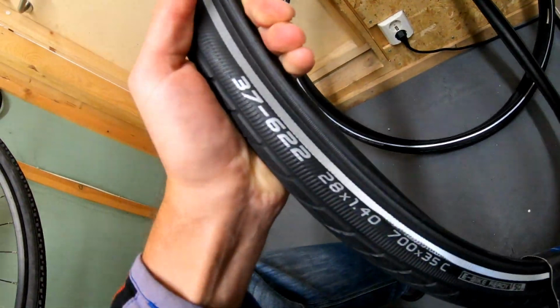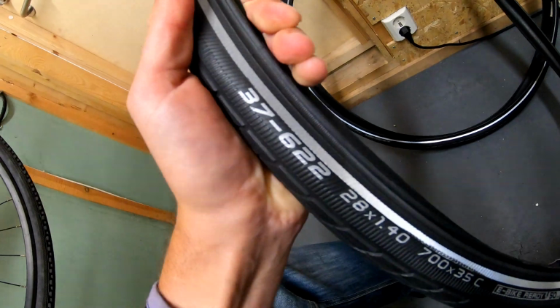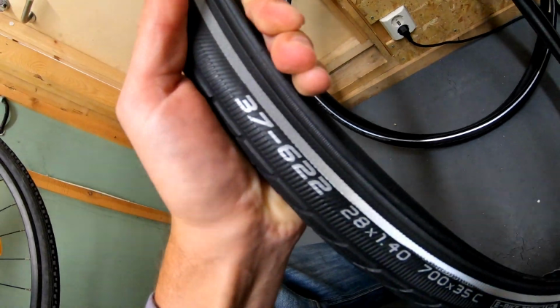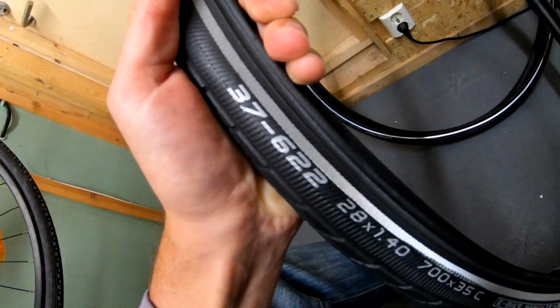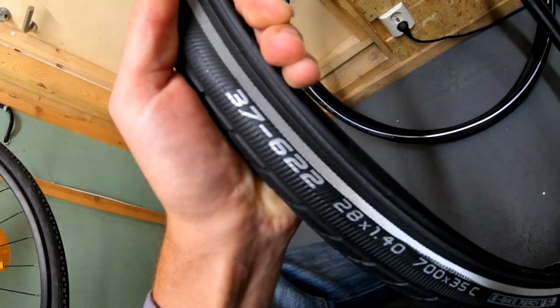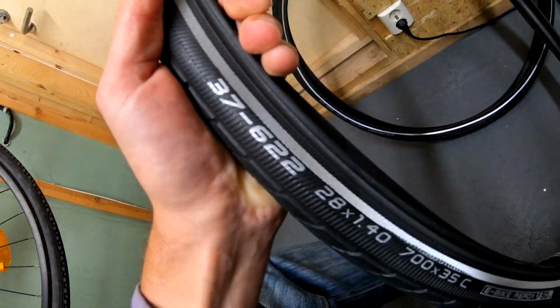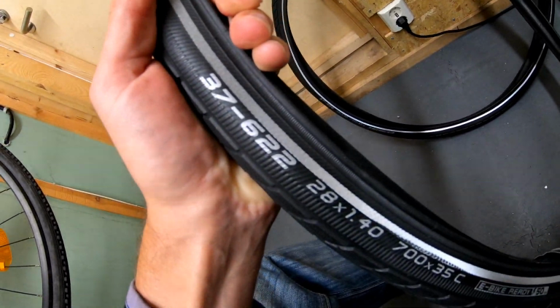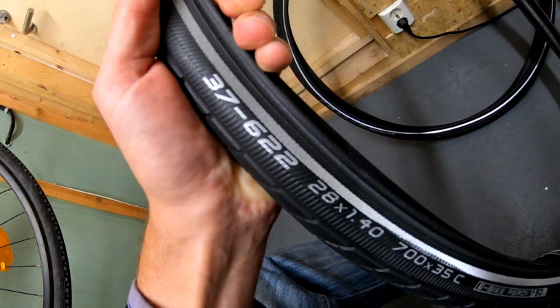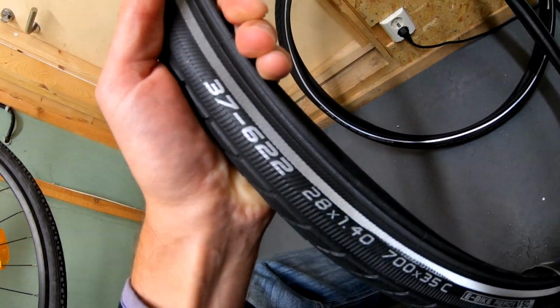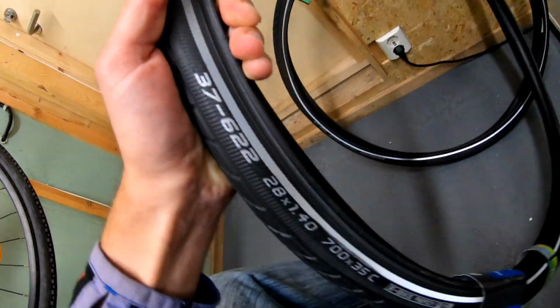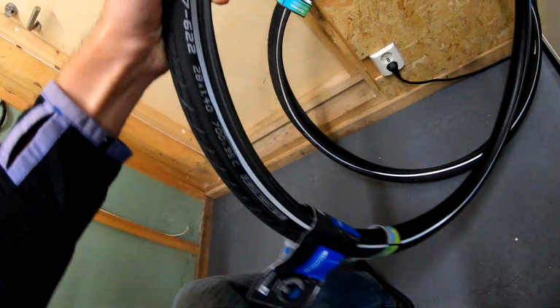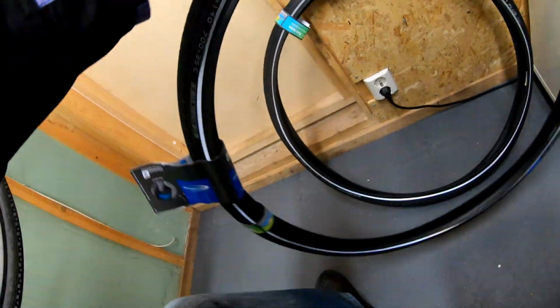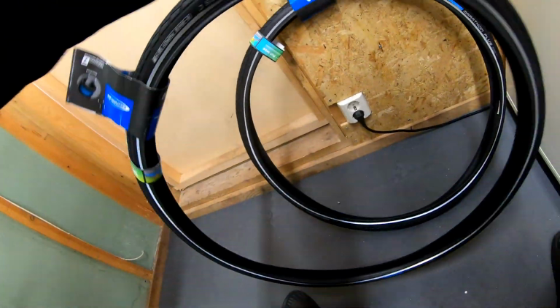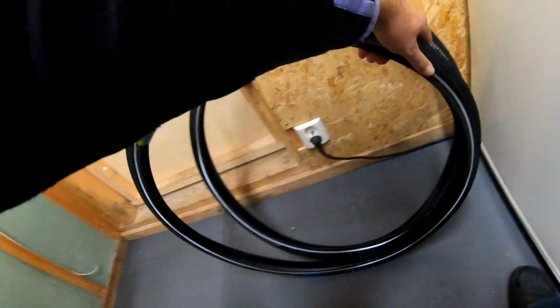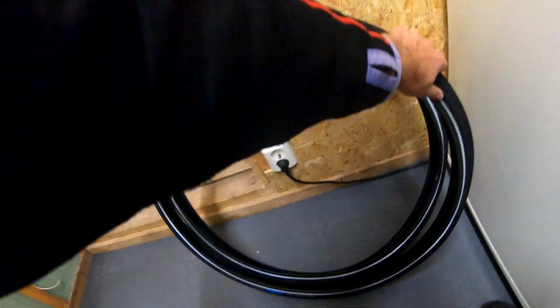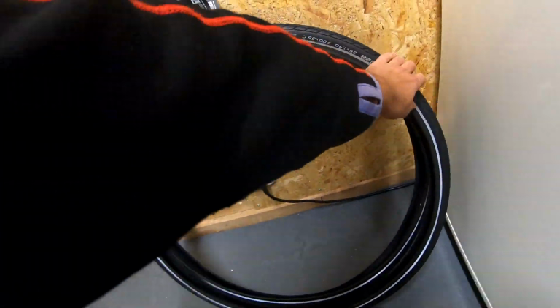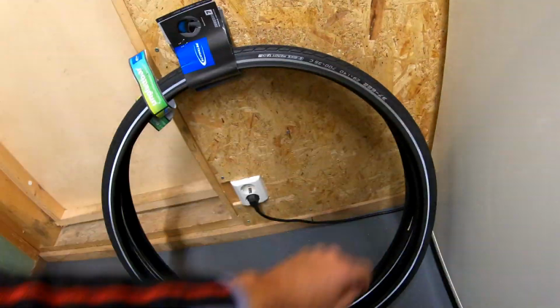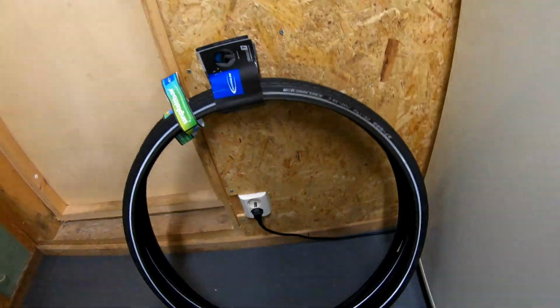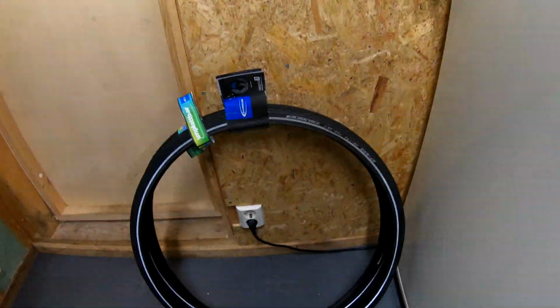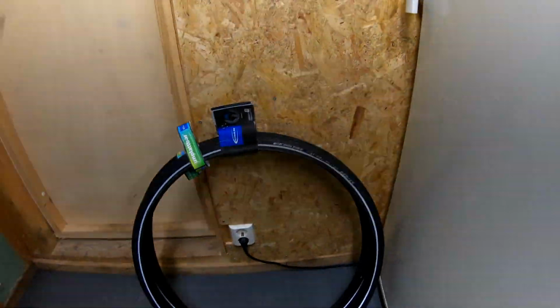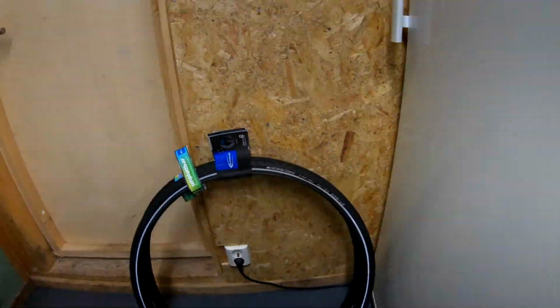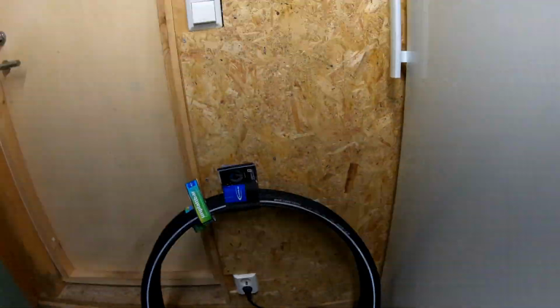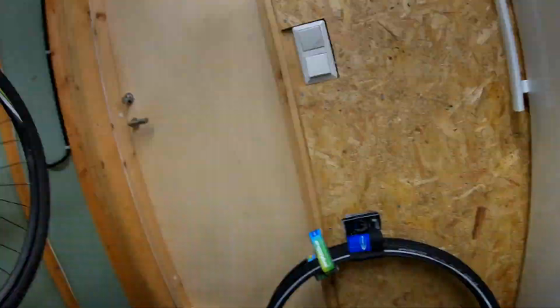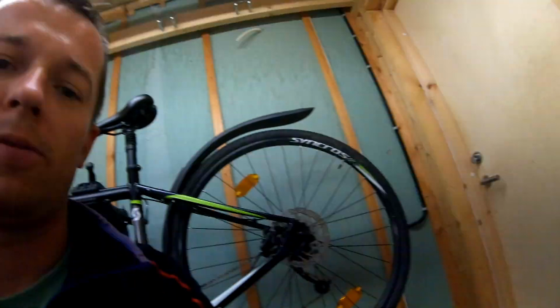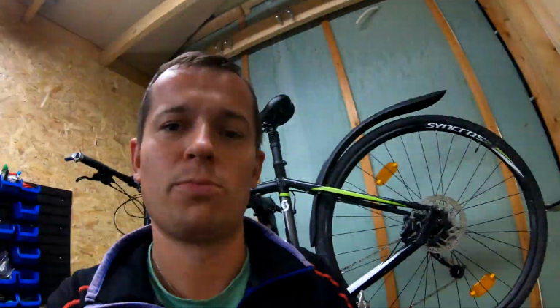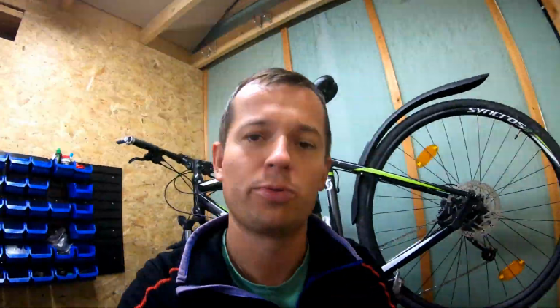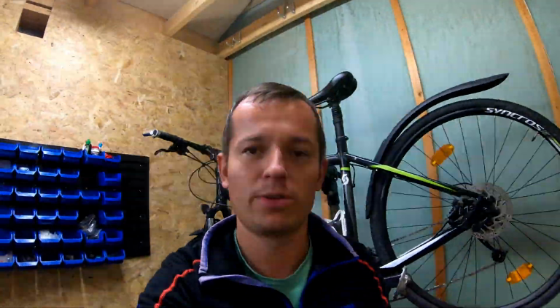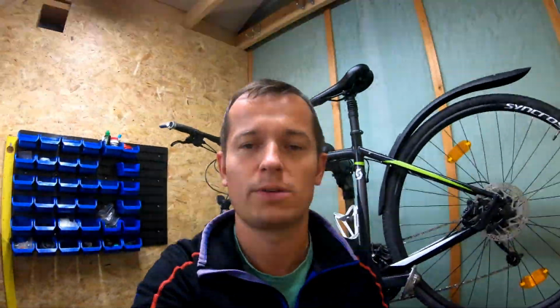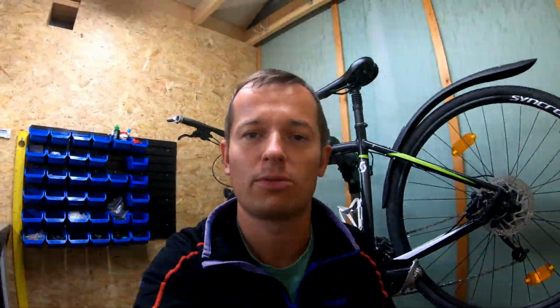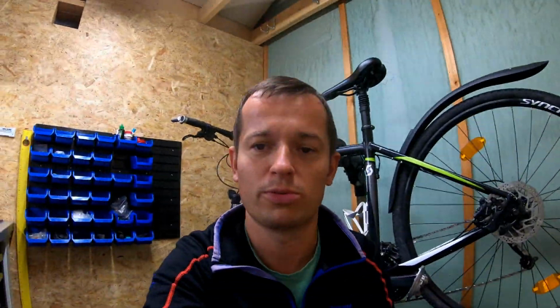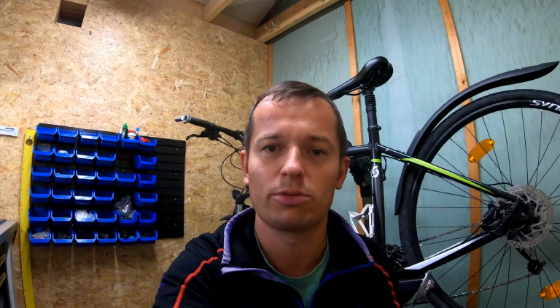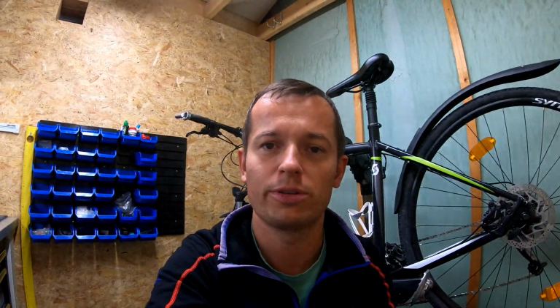E-bike ready they call it — it's certified up to 50 km per hour. The size is 37. So tomorrow you'll see how to put it all together.